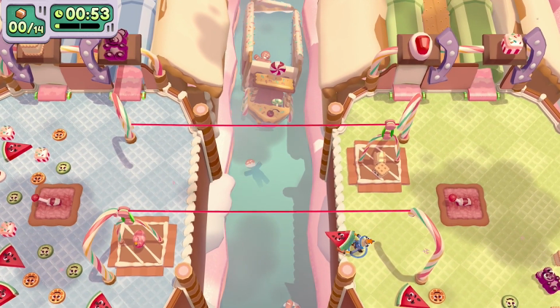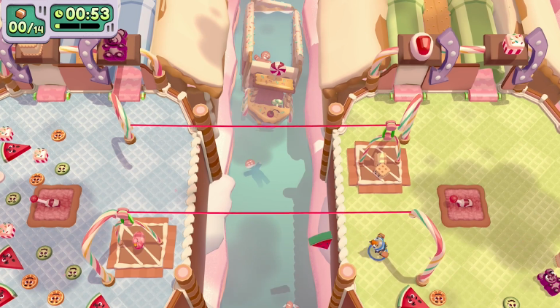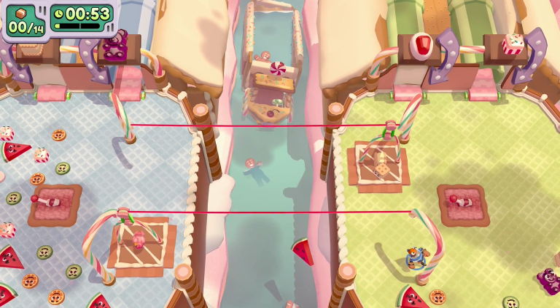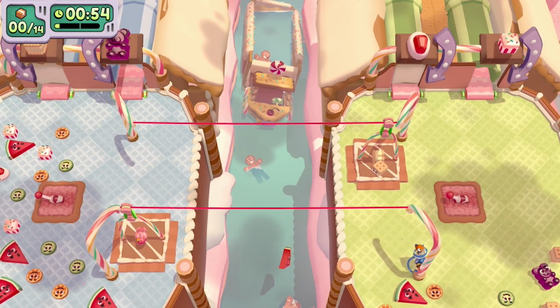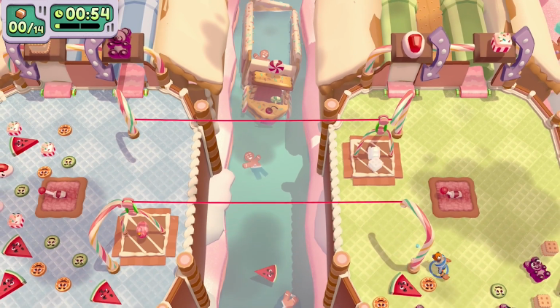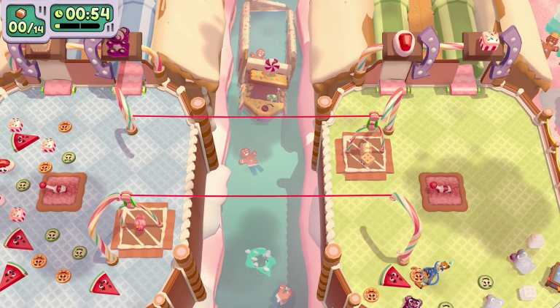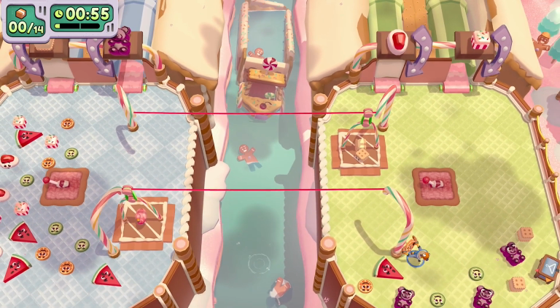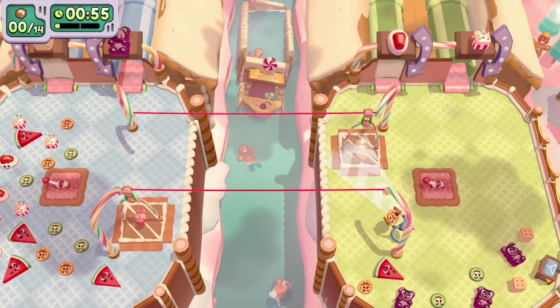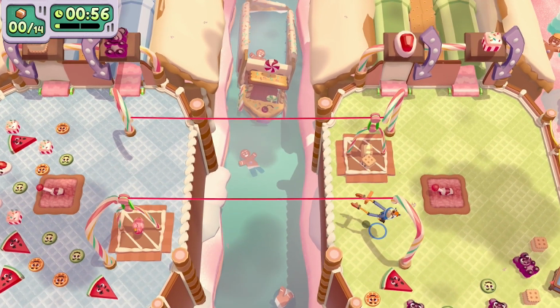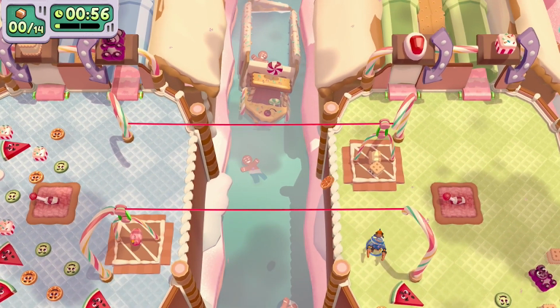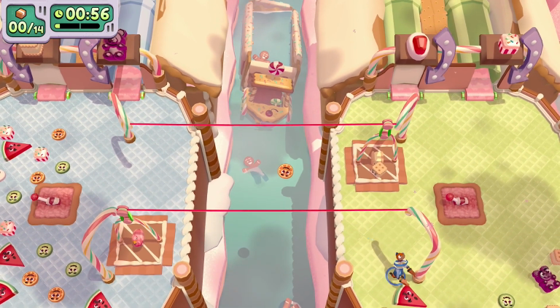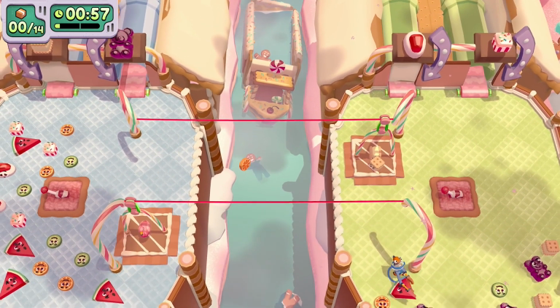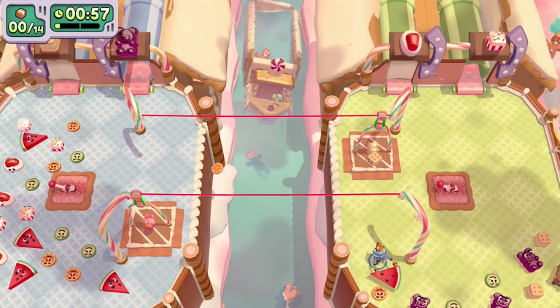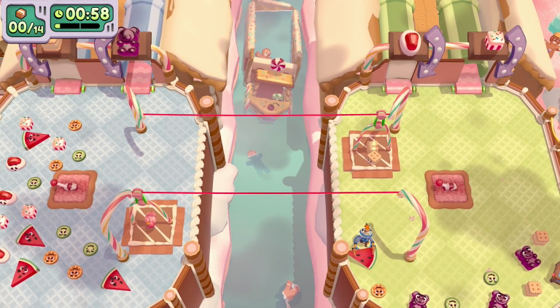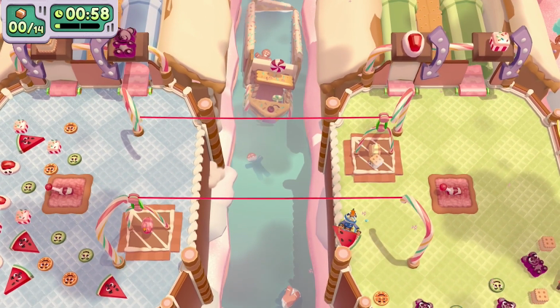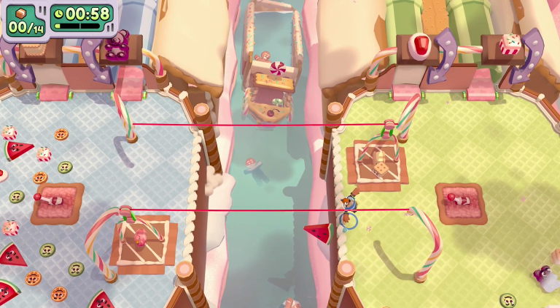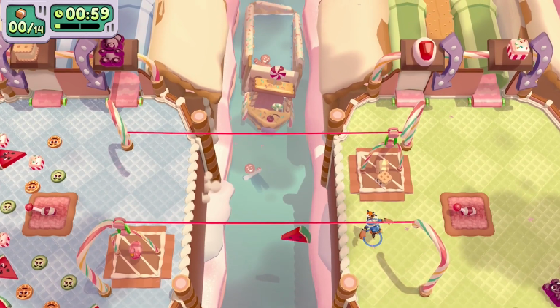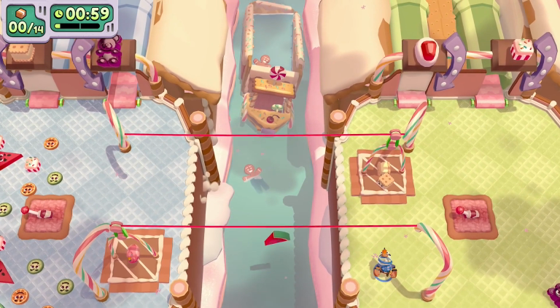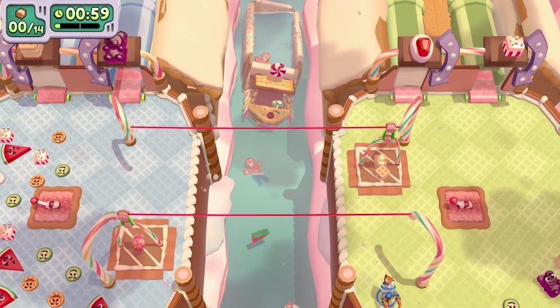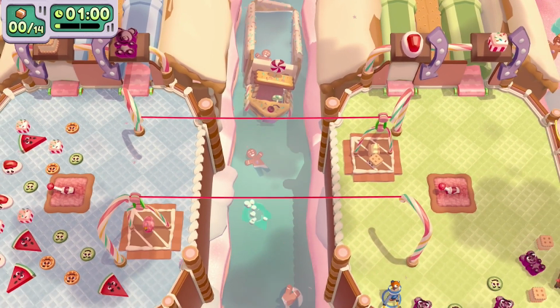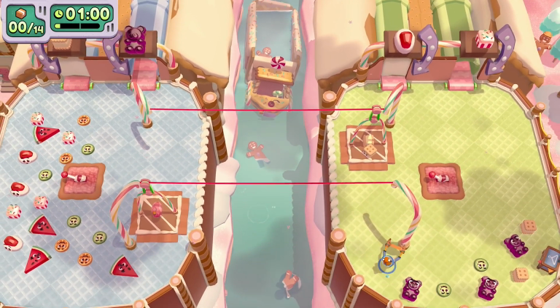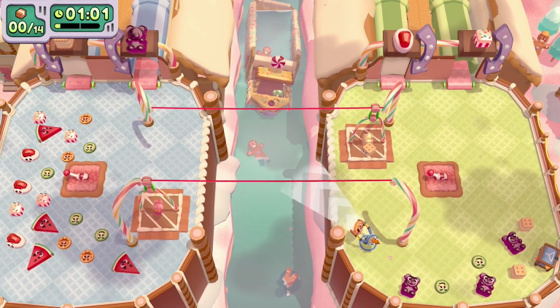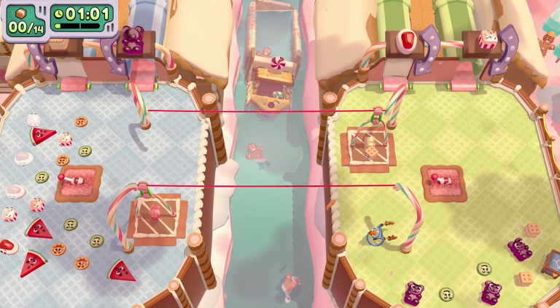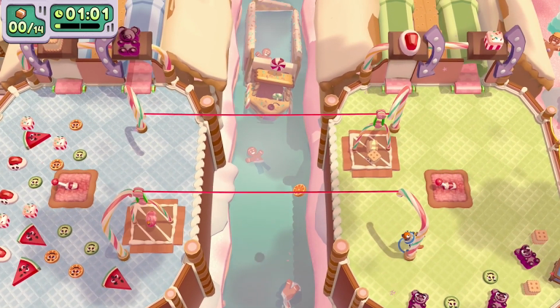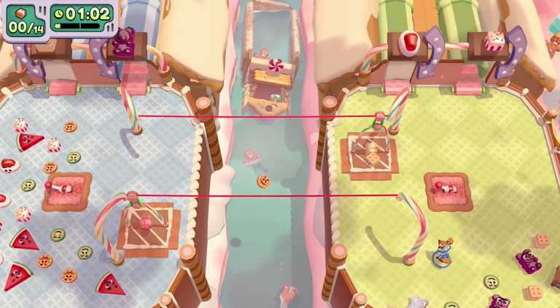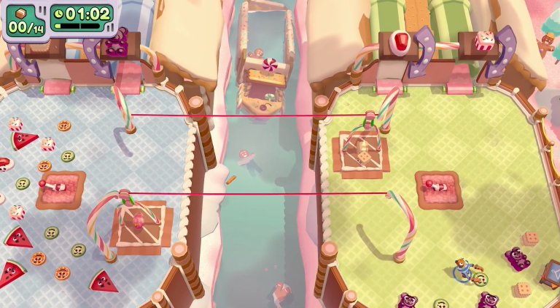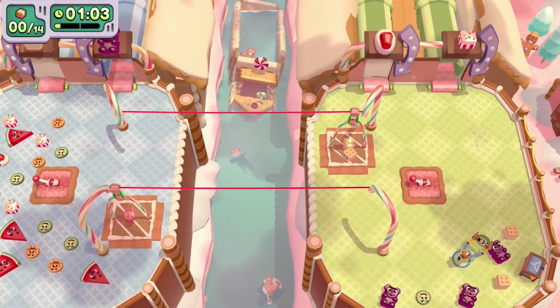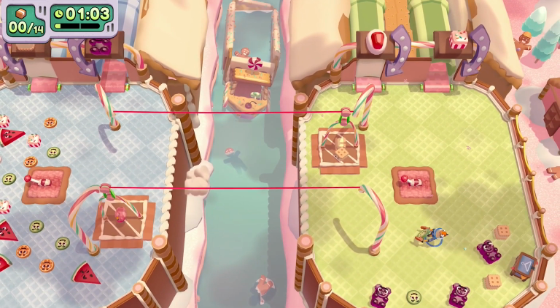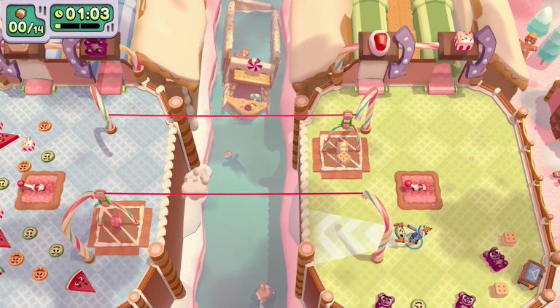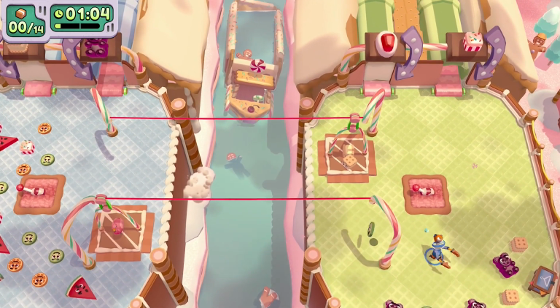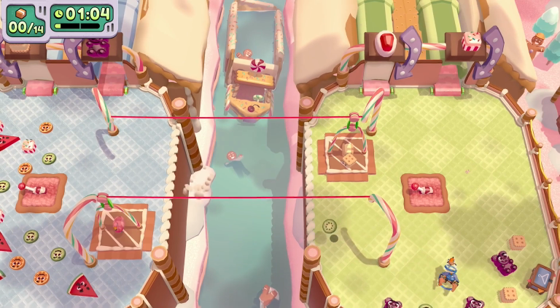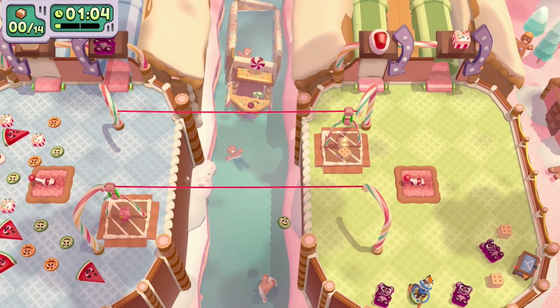The character crate is over to the right and you can put it on any conveyor belt to collect it, but don't do this yet because you need that bonus objective — put all the gummies first — so don't go for that temptation otherwise it will void this objective.